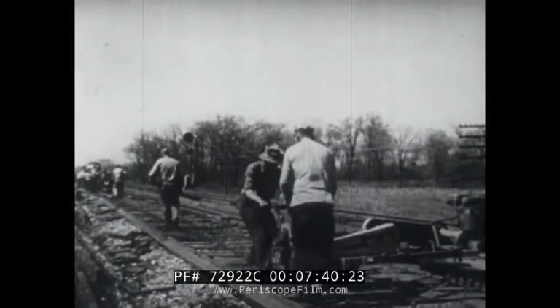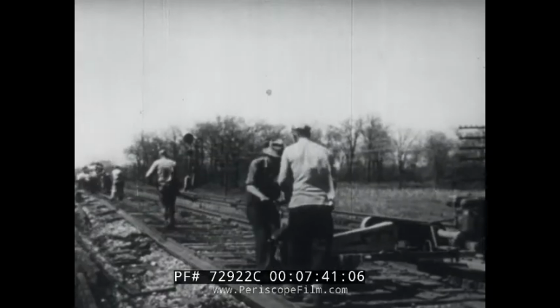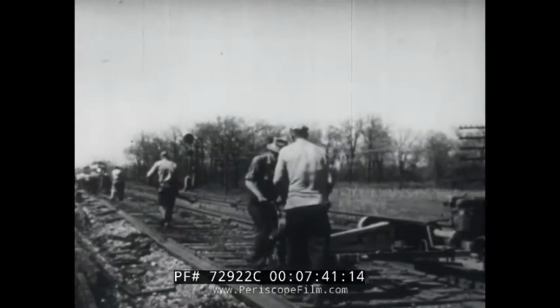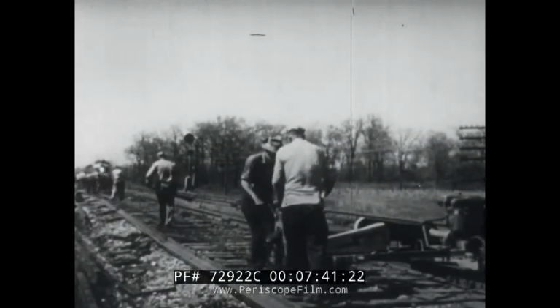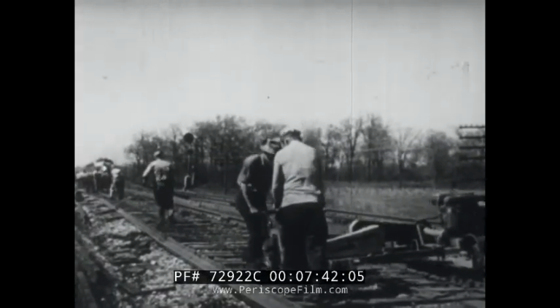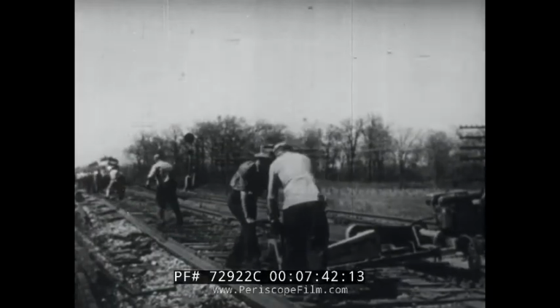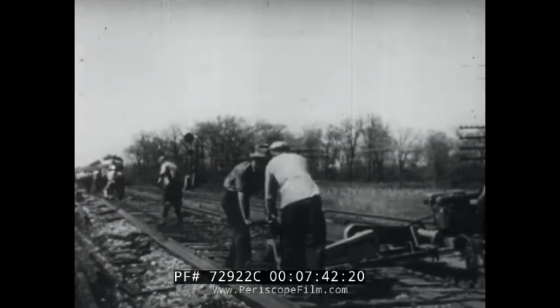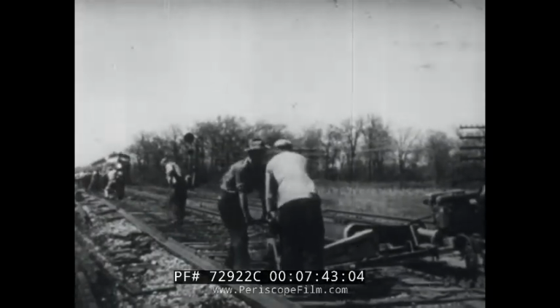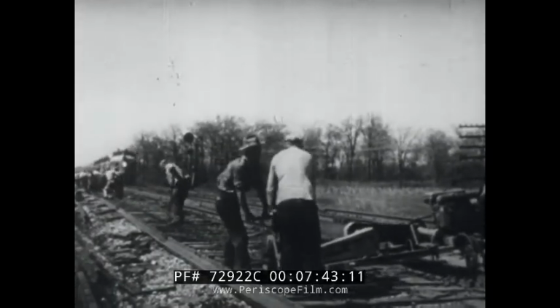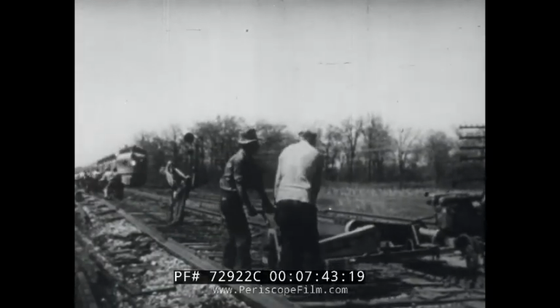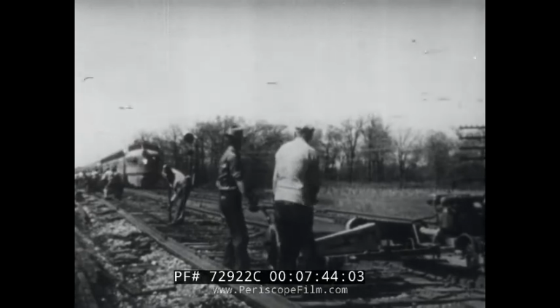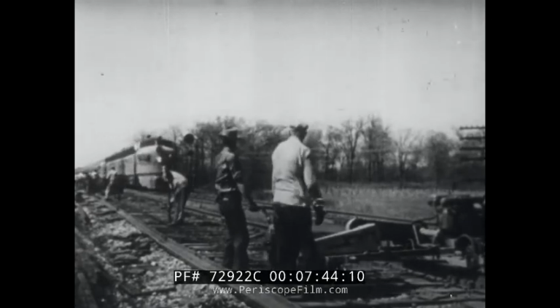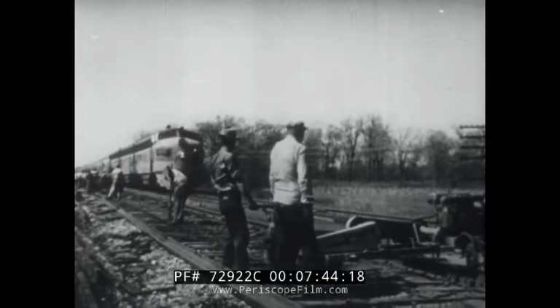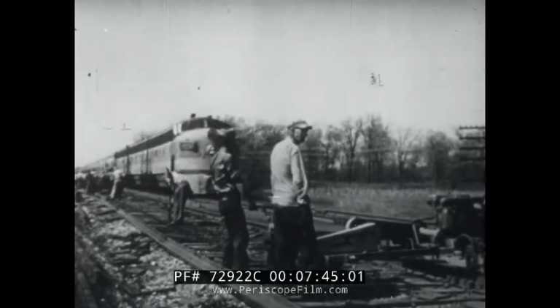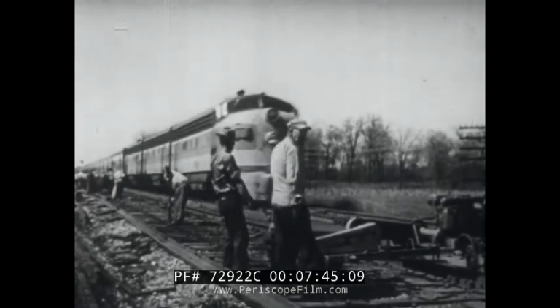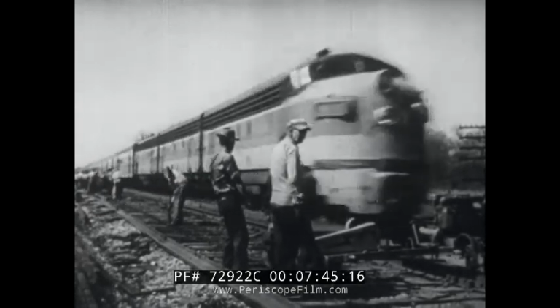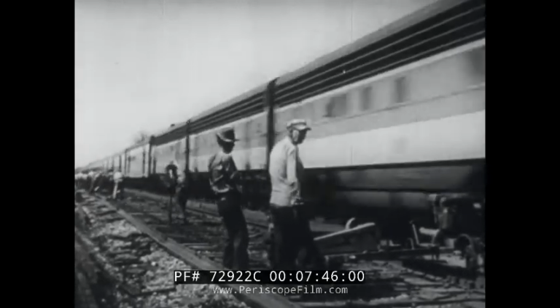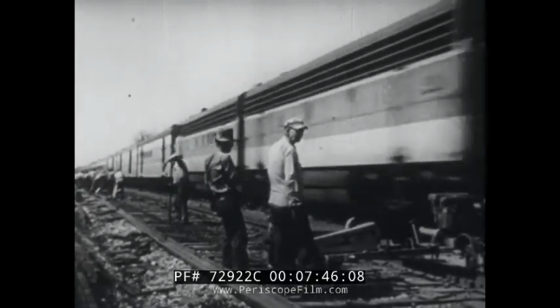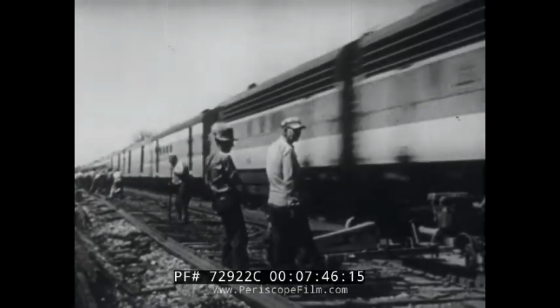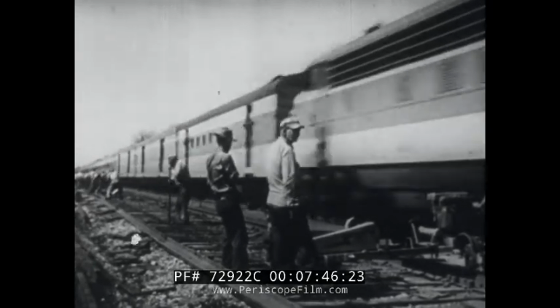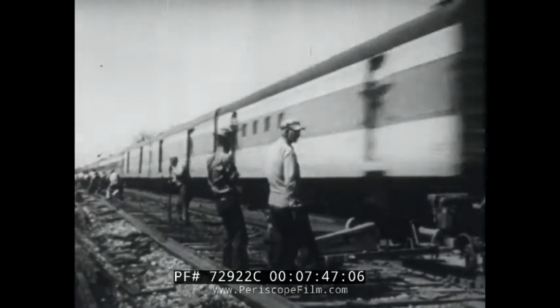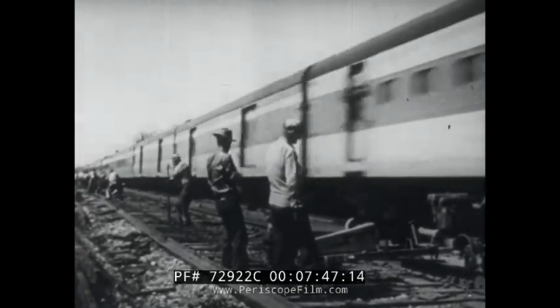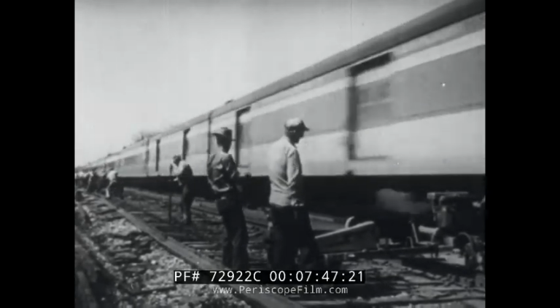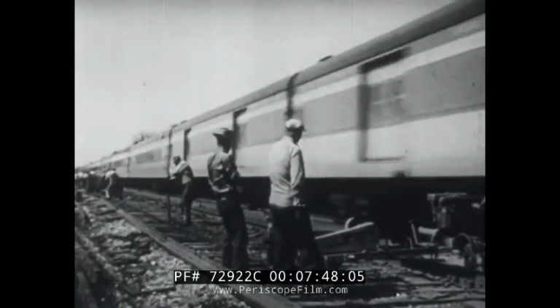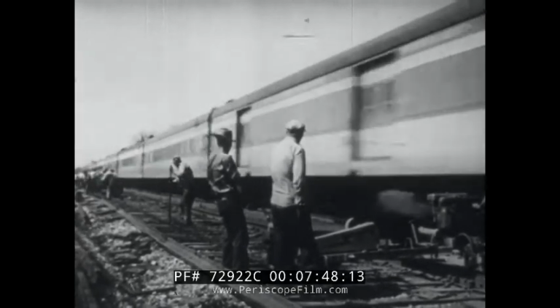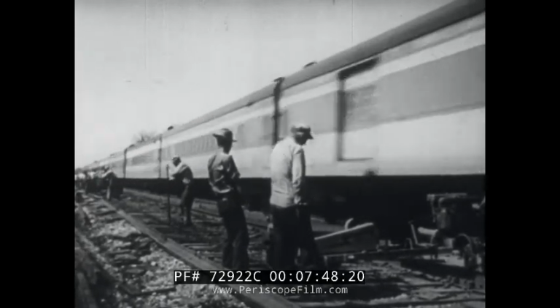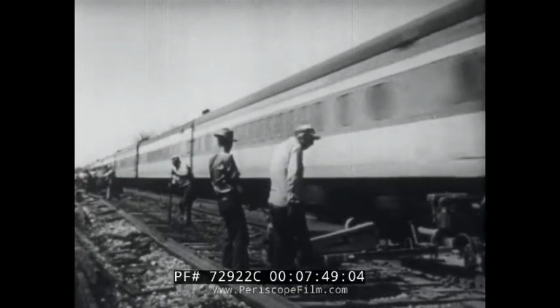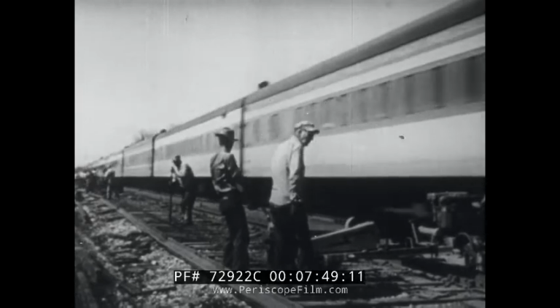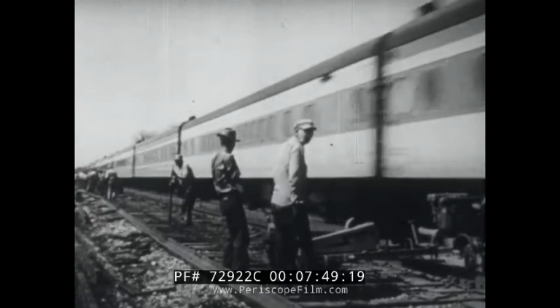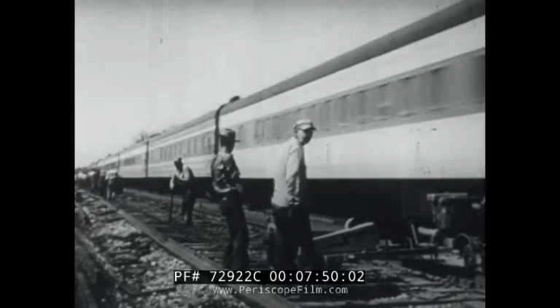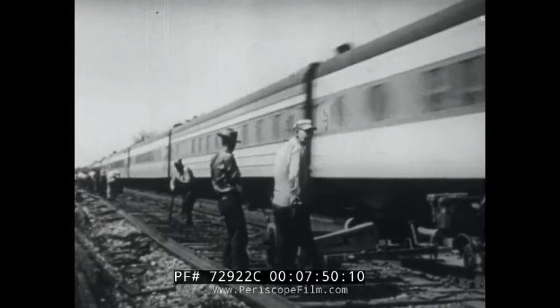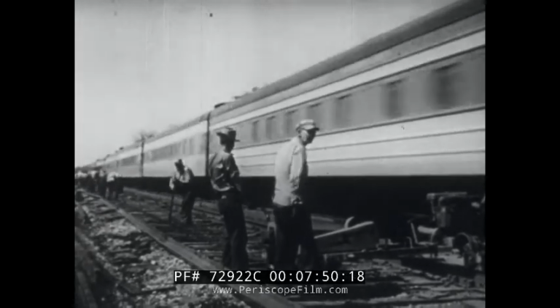On modern tracks, in modern trains, America's future rides the rails — indispensable today as in the past to national progress and prosperity.